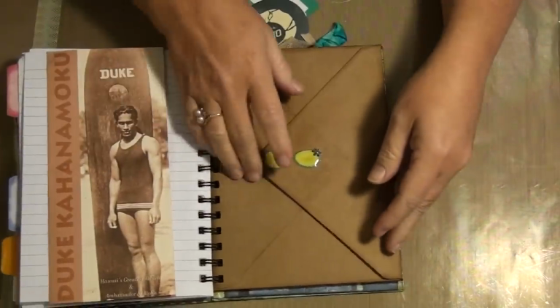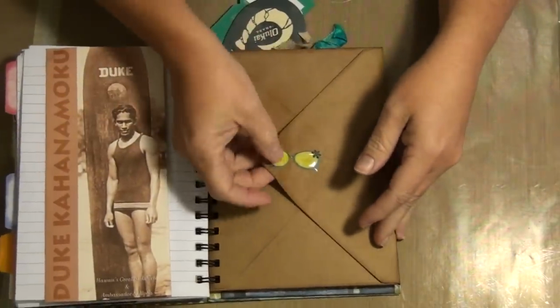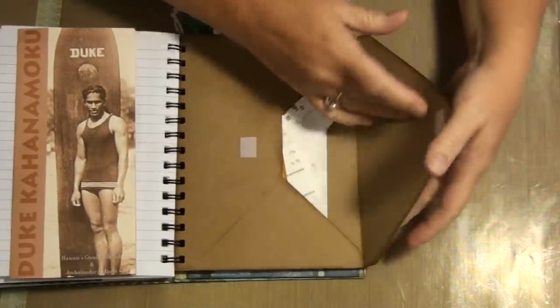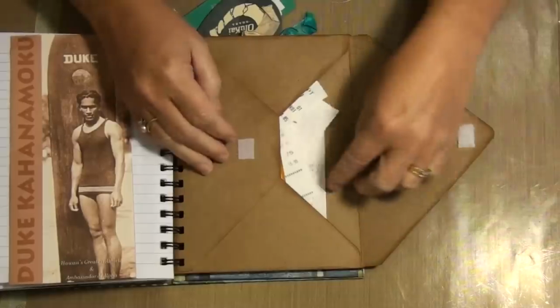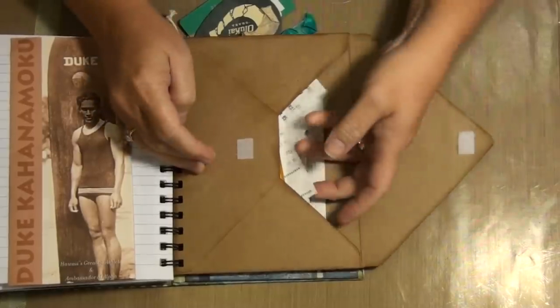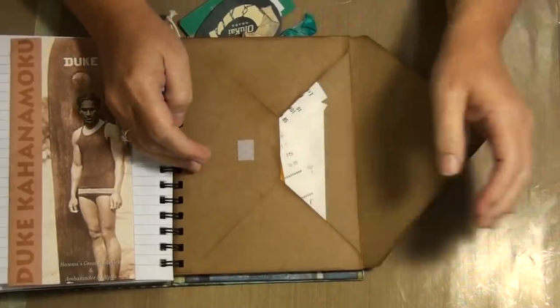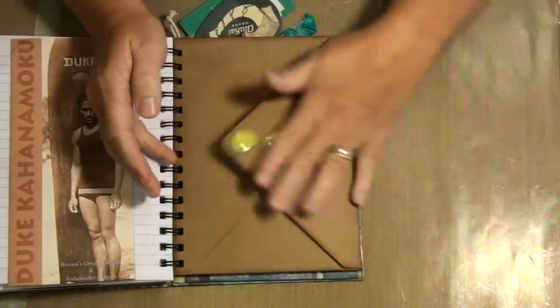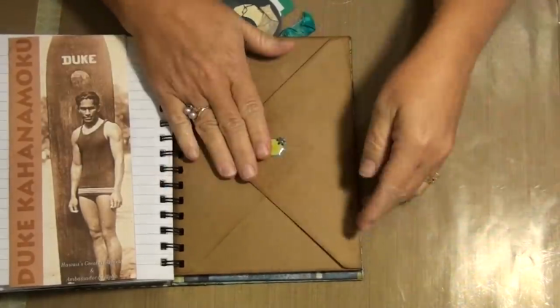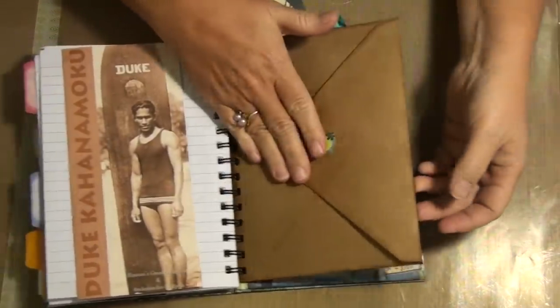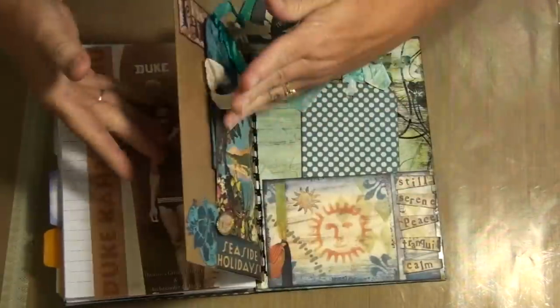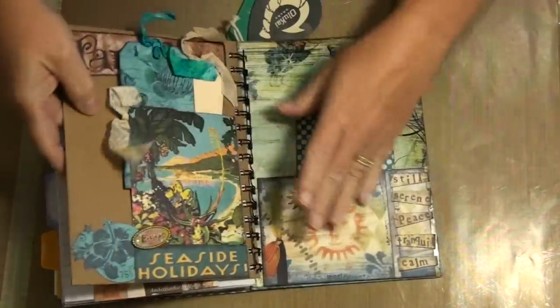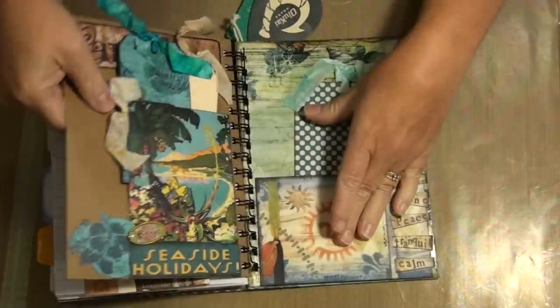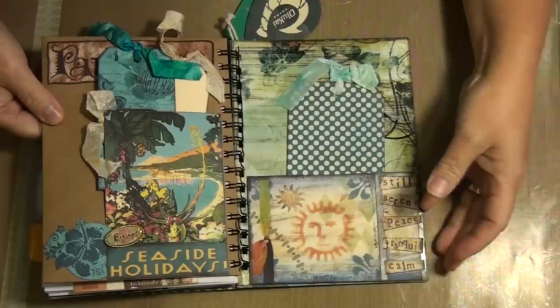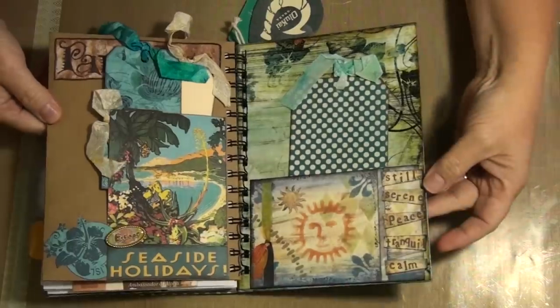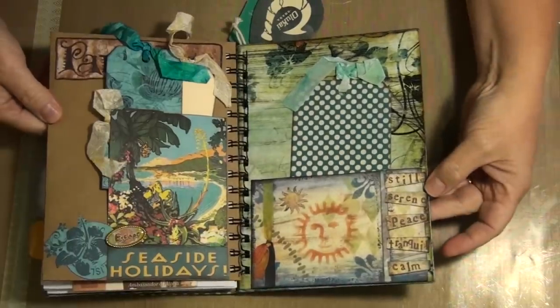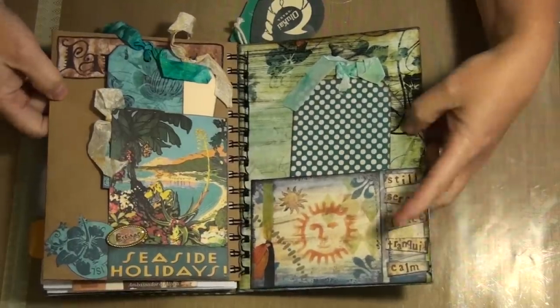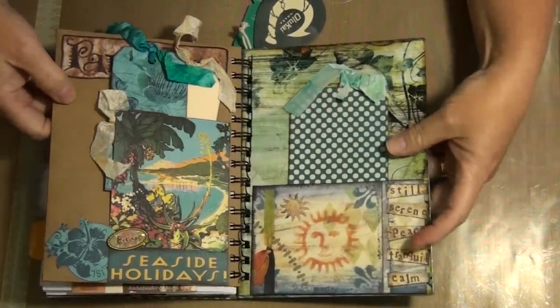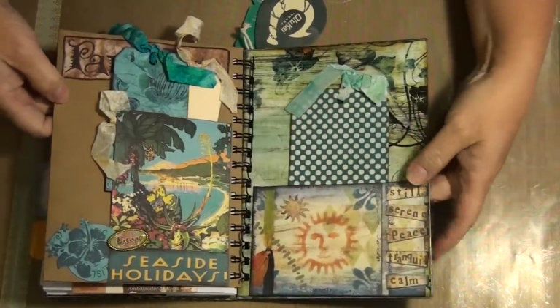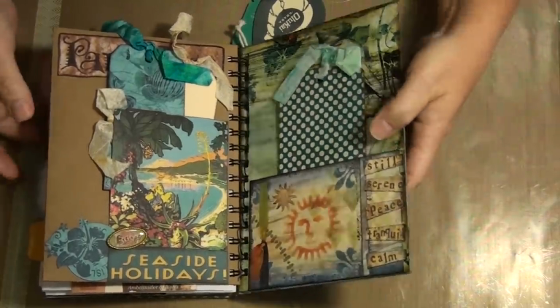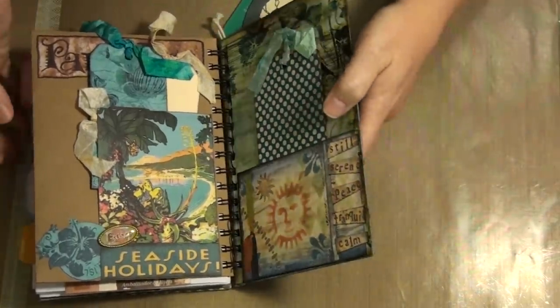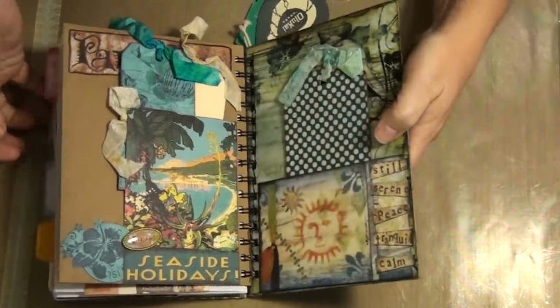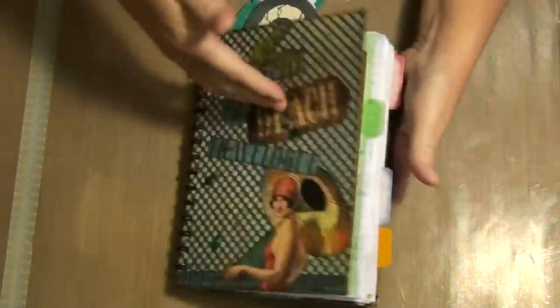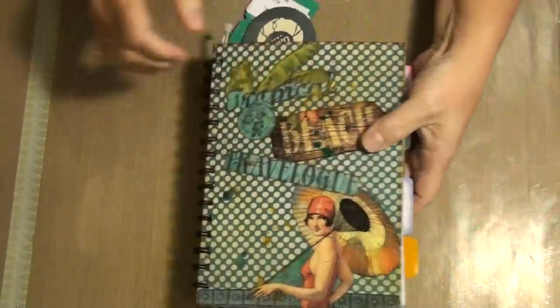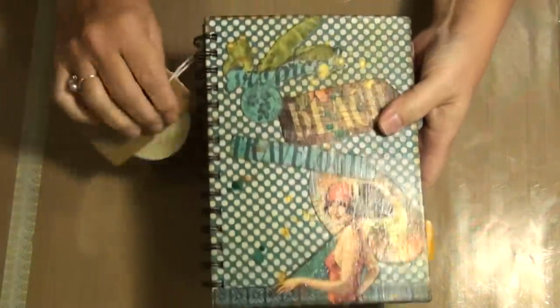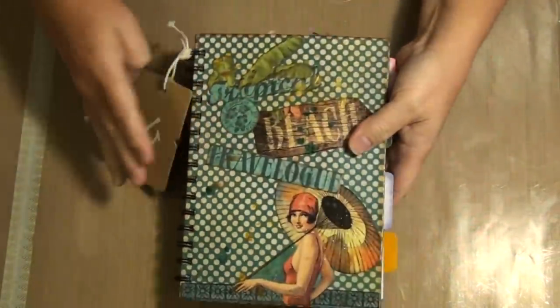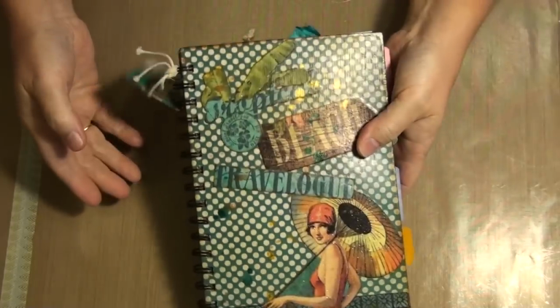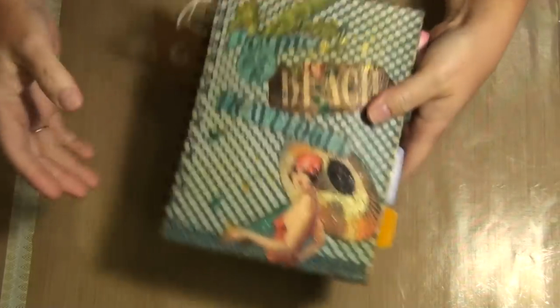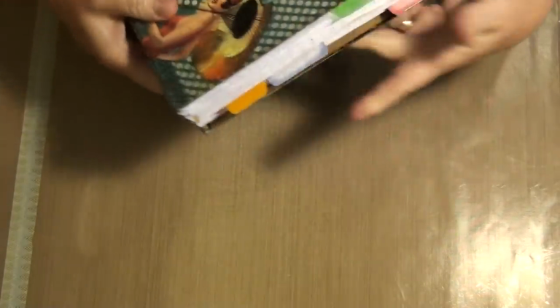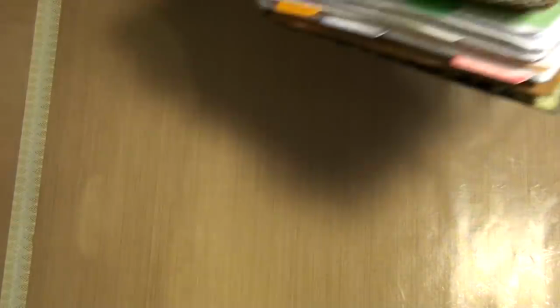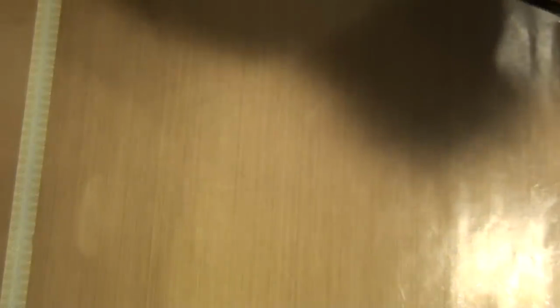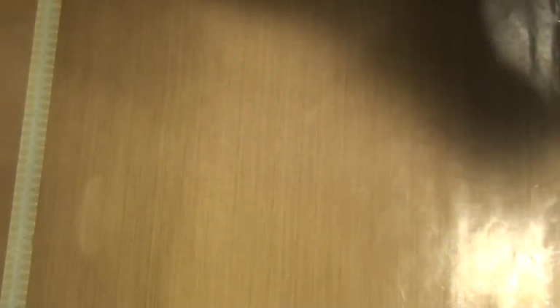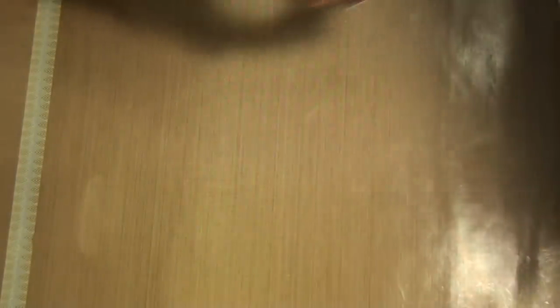In here is loaded with my receipts that I kept, and that's it. I haven't written on the tags or anything, but I just wanted to give you a quick update — that's my travel journal. So yes, I do write in mine.